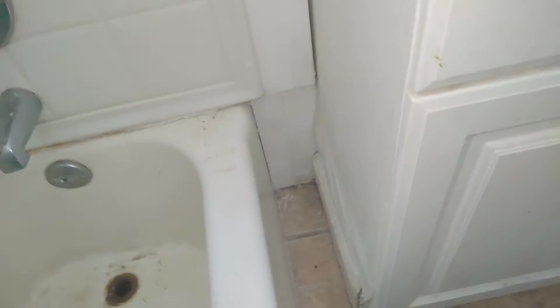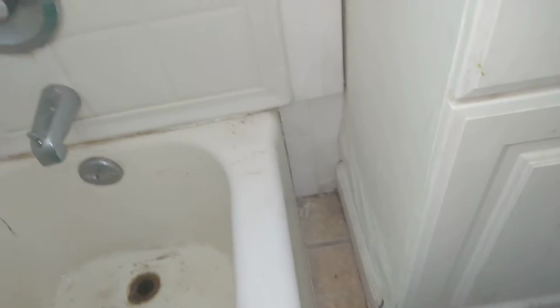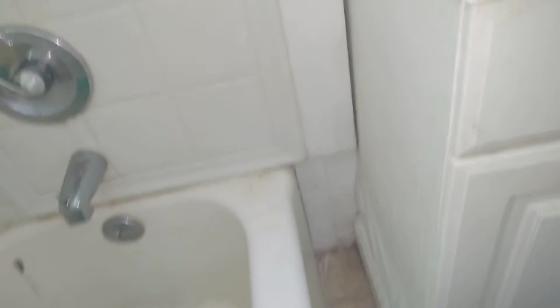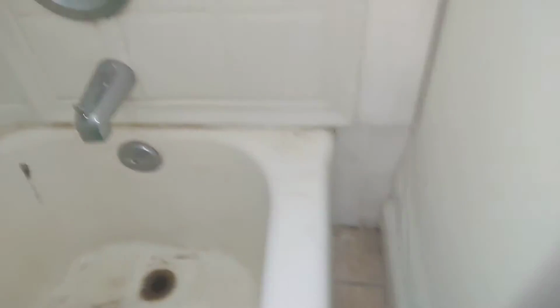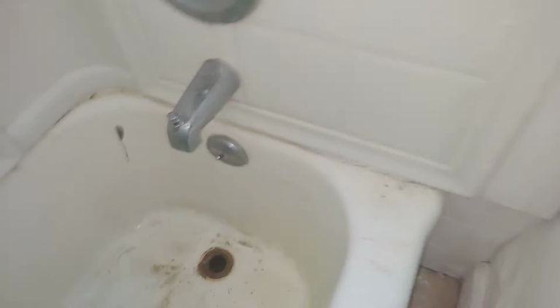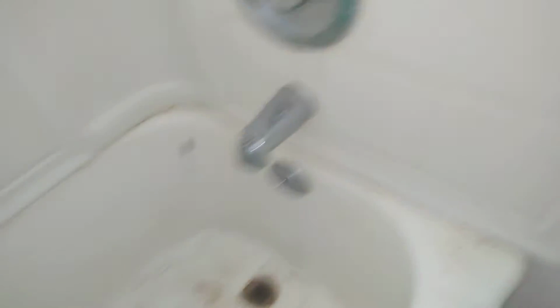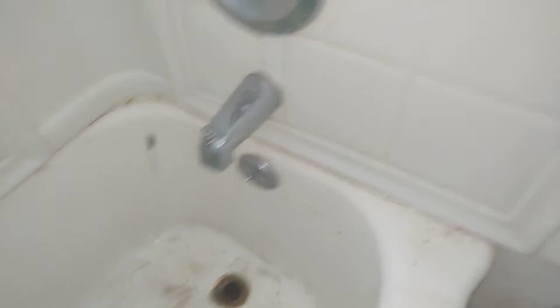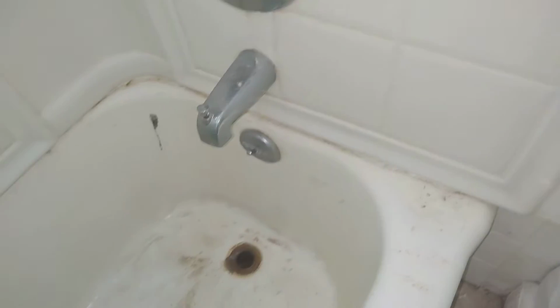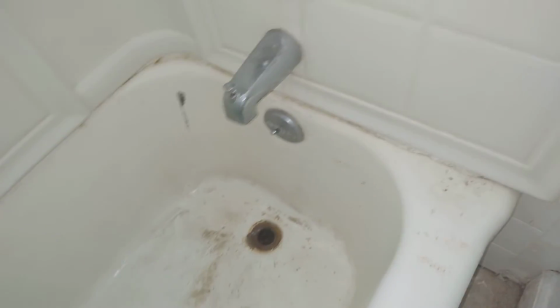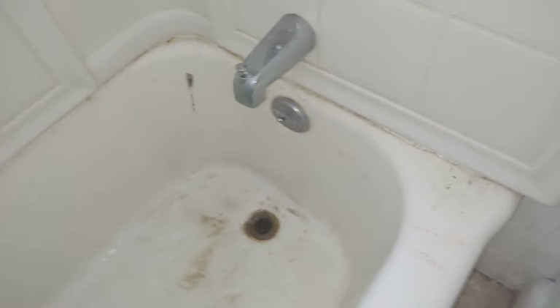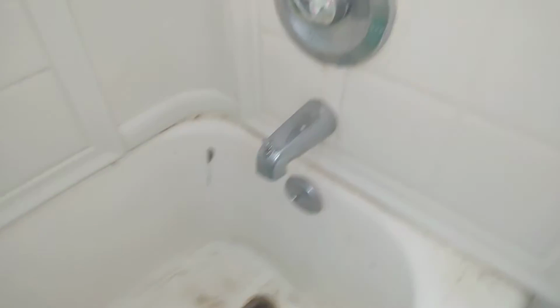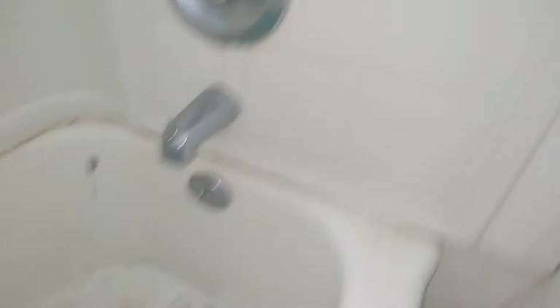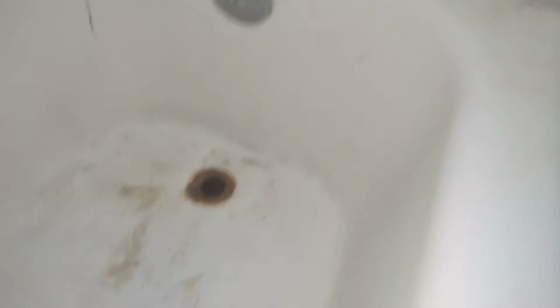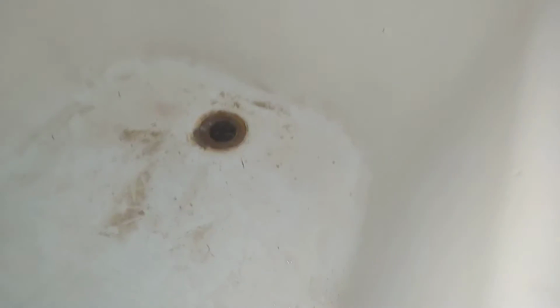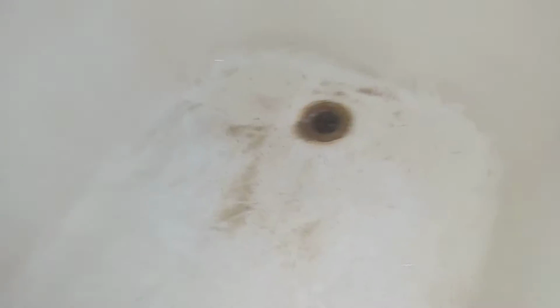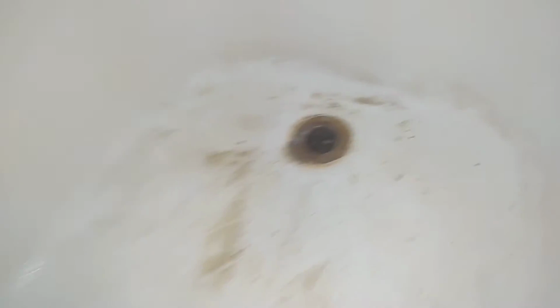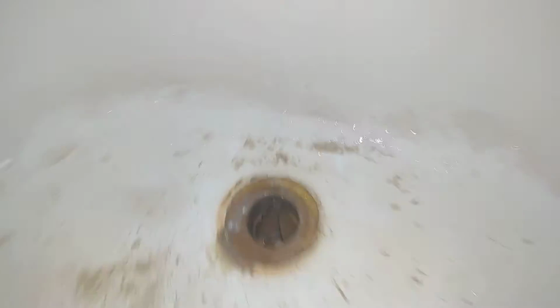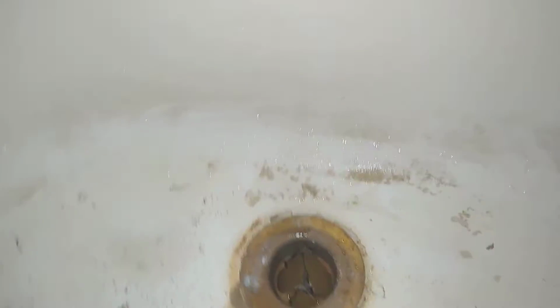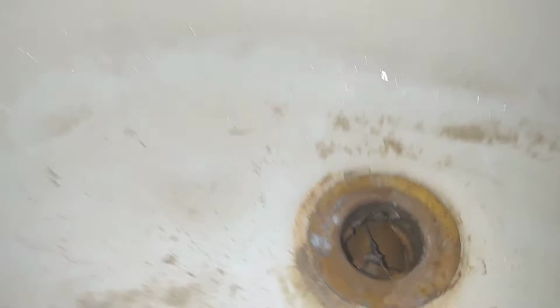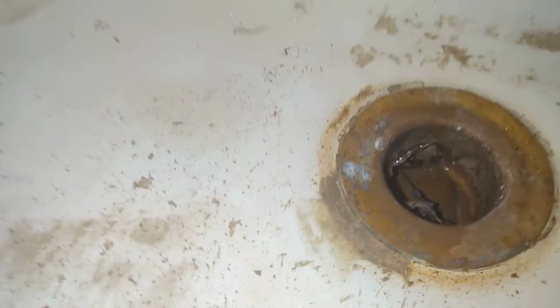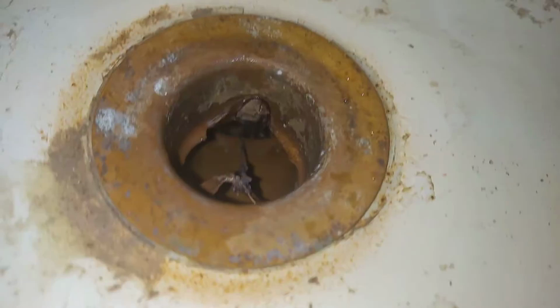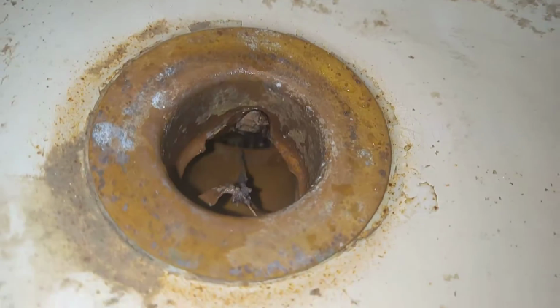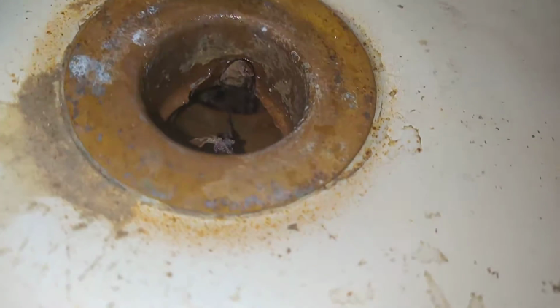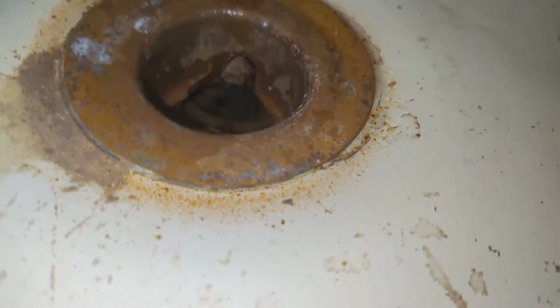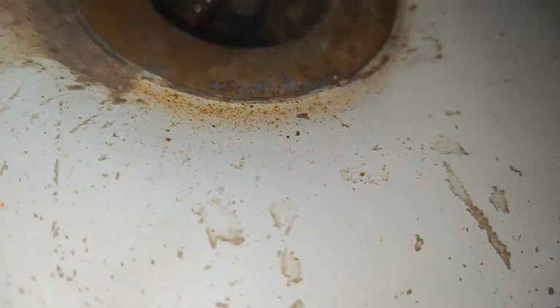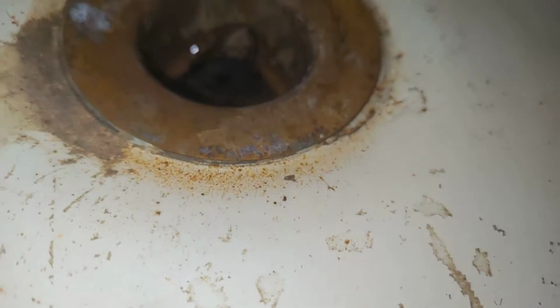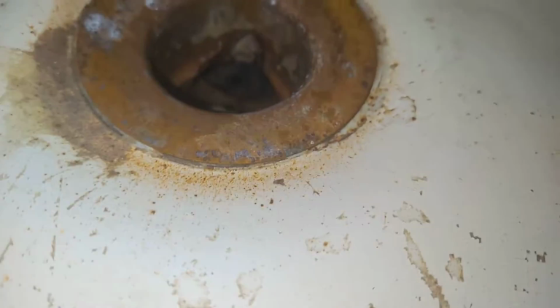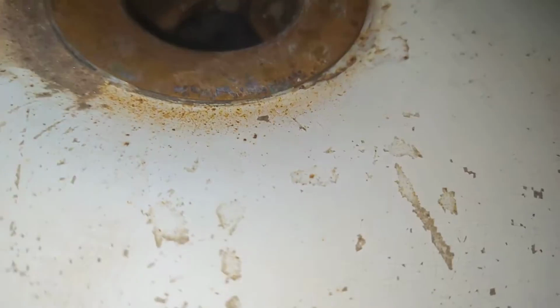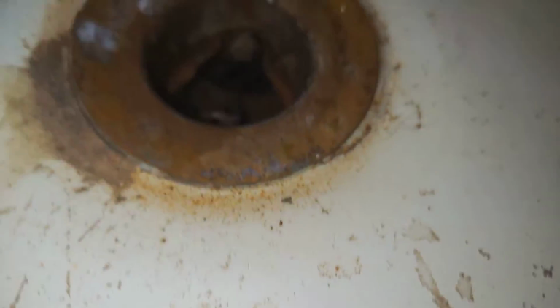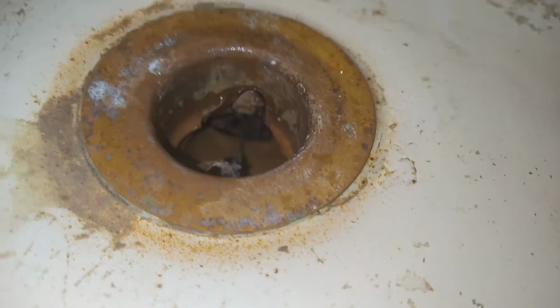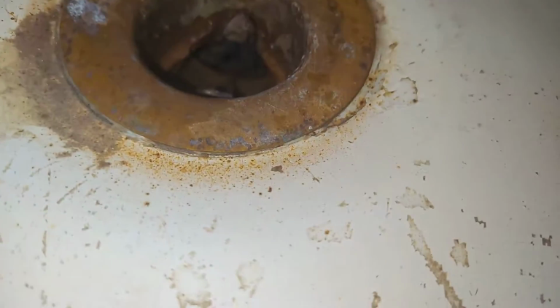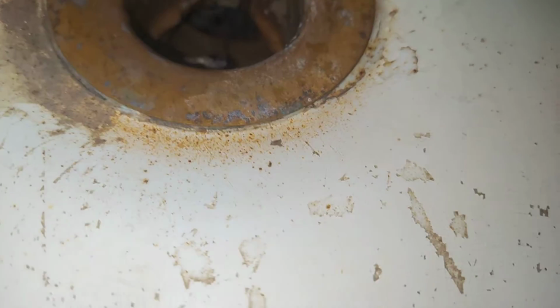Hi, this is Jim. I've got an update for you on the bathtub leak at 2601 Webster. As you can see from the drain right there, you can see daylight coming through.